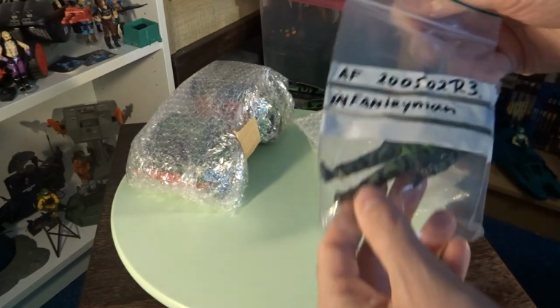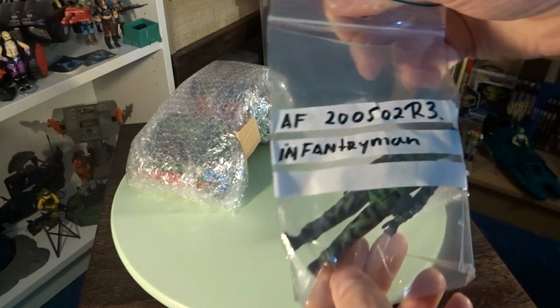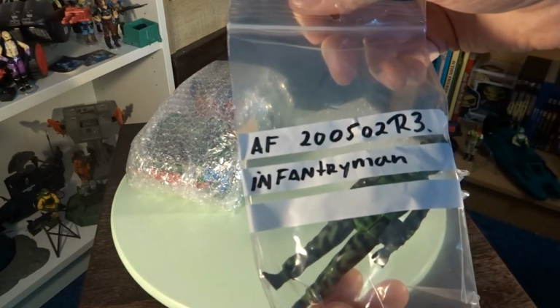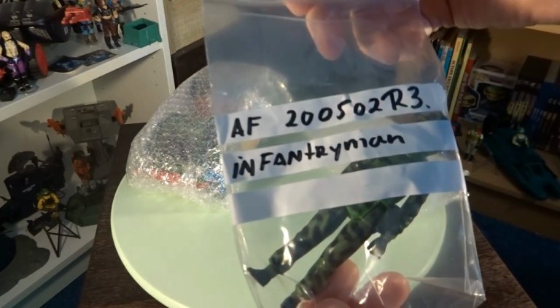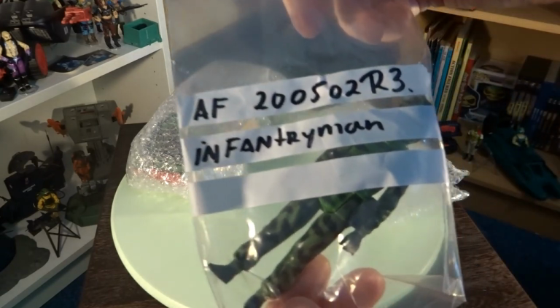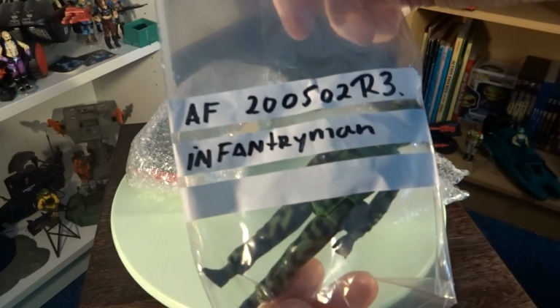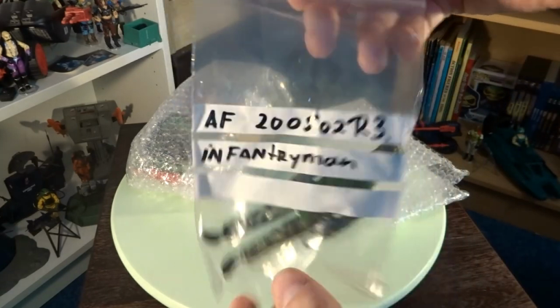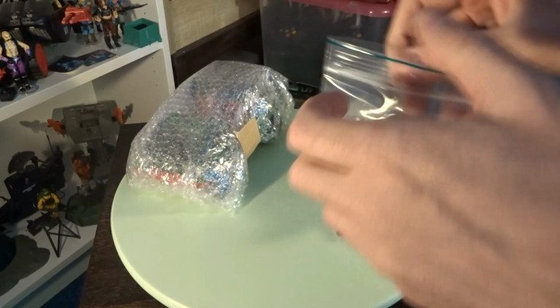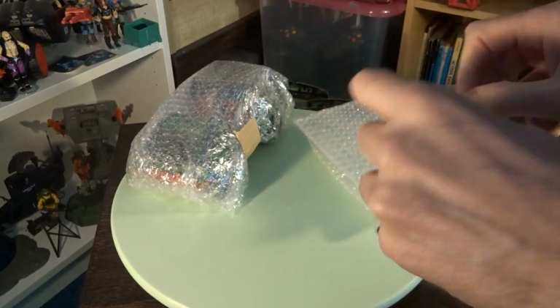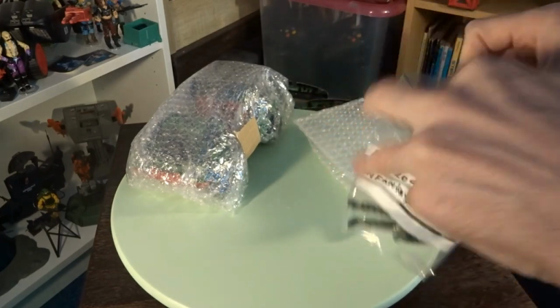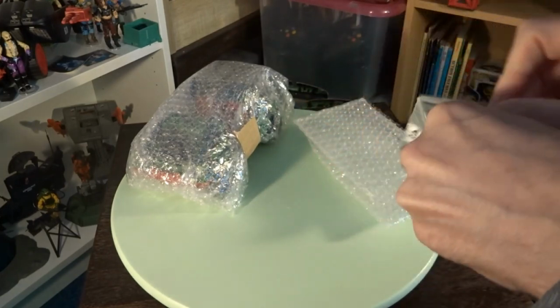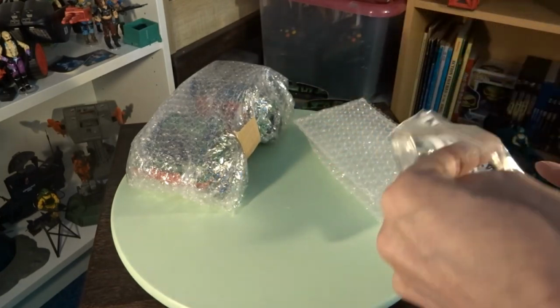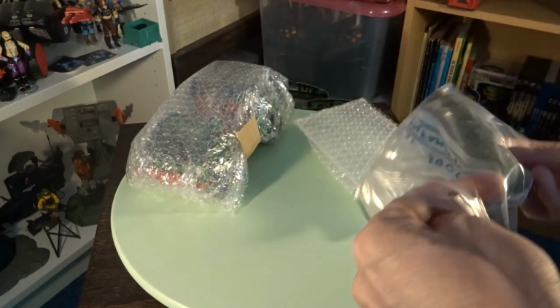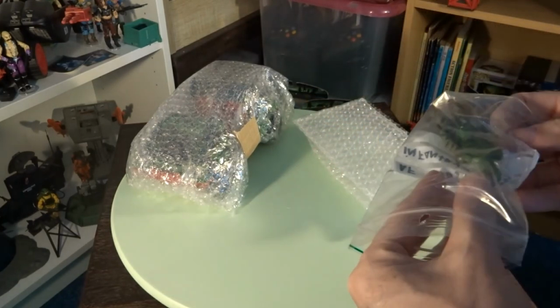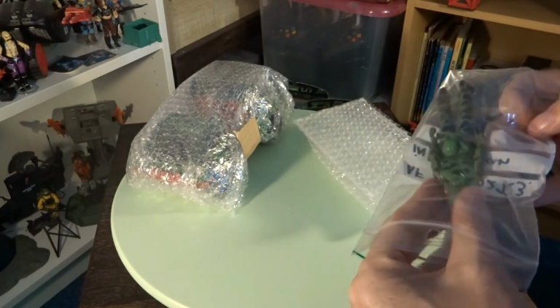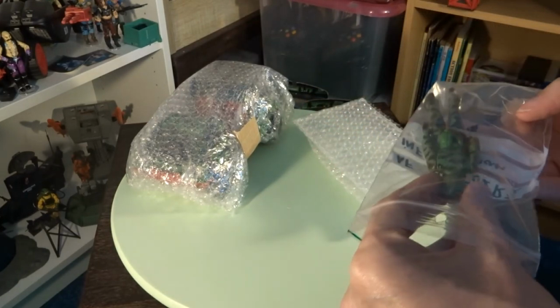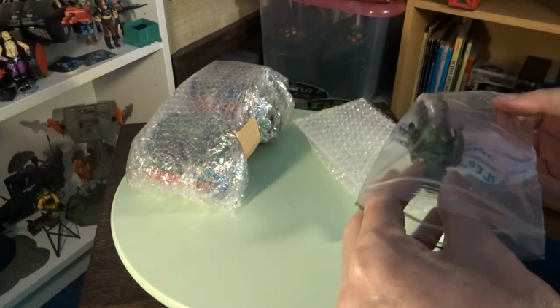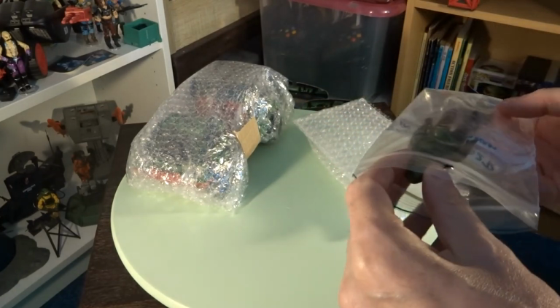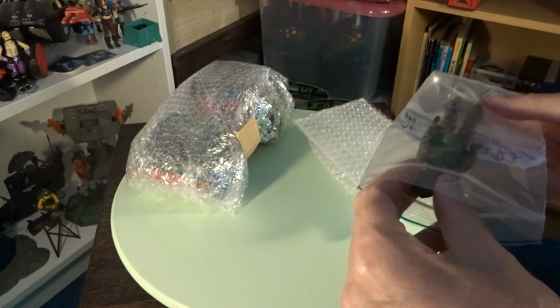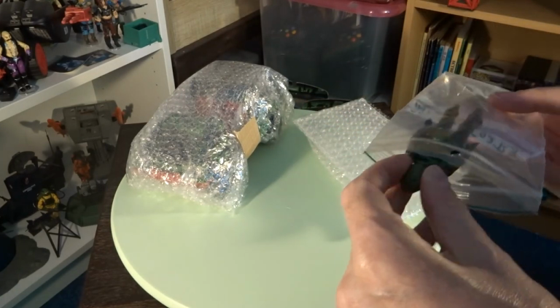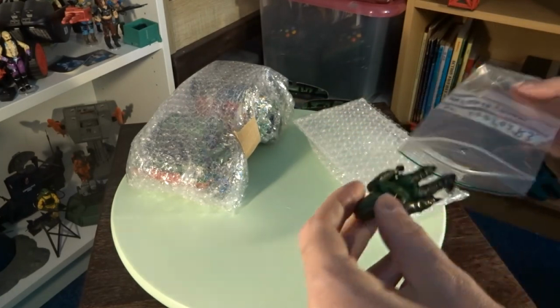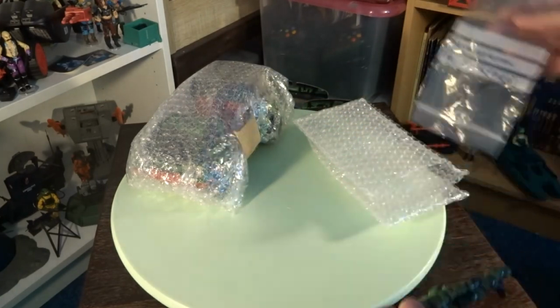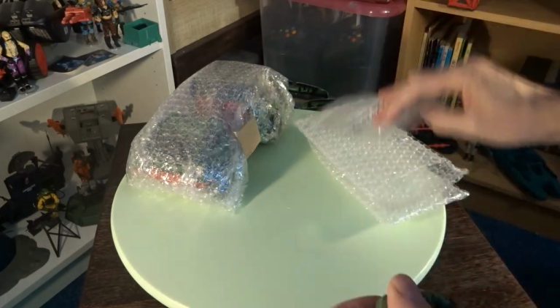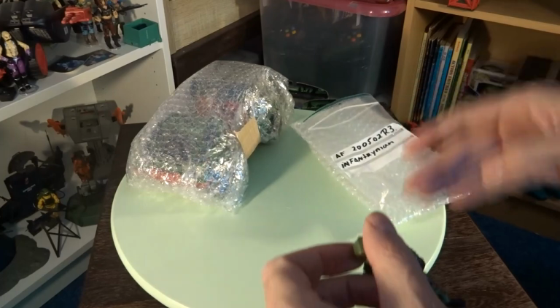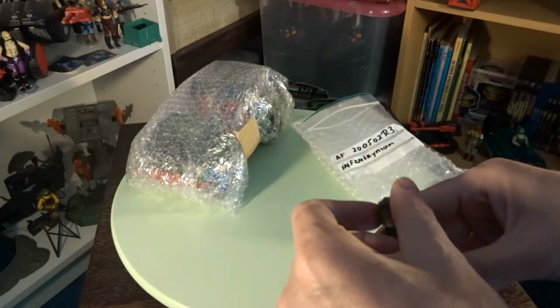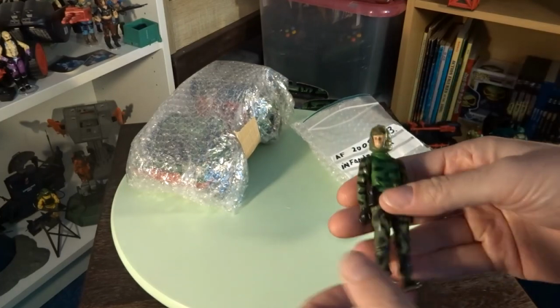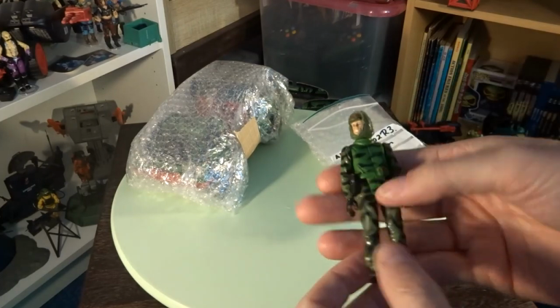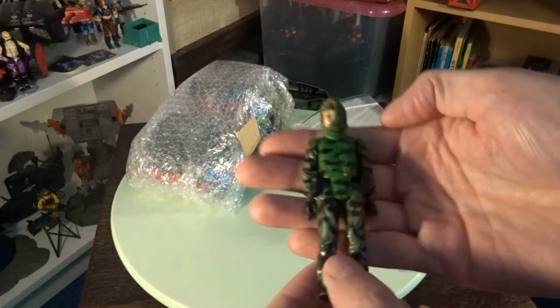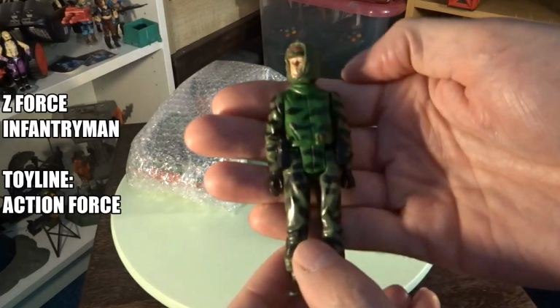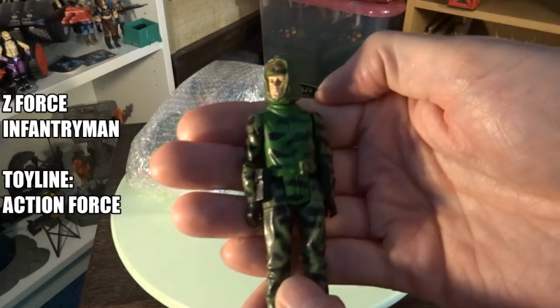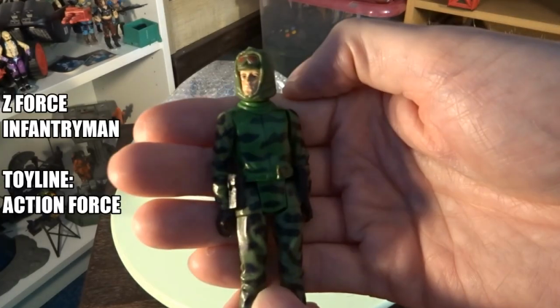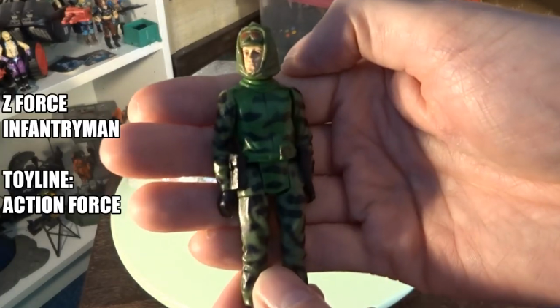I love the camouflage on action figures. That's why I like GI Joe so much. Starting up this new toy collection, I just had to get the Infantry Man. He looks awesome with that camo.